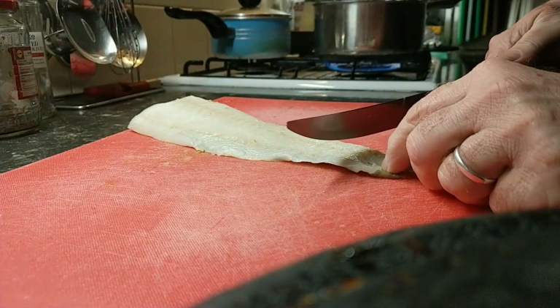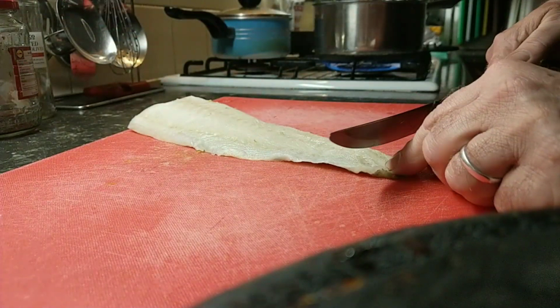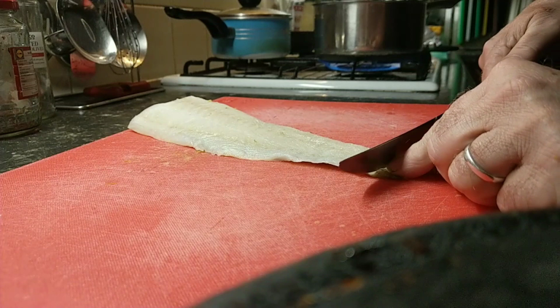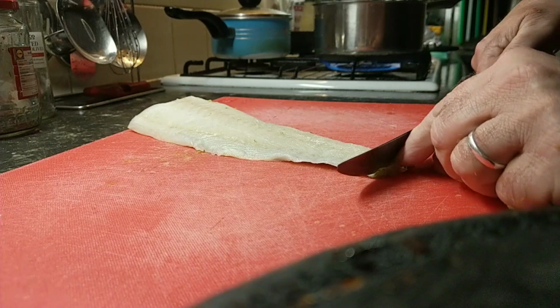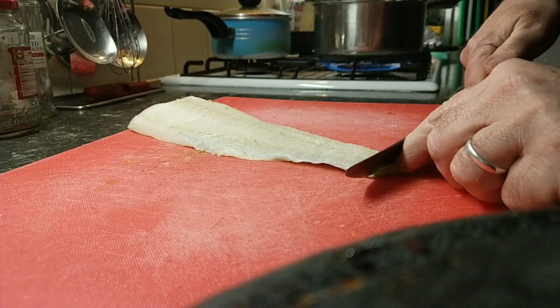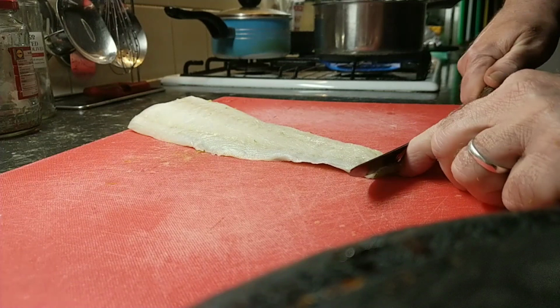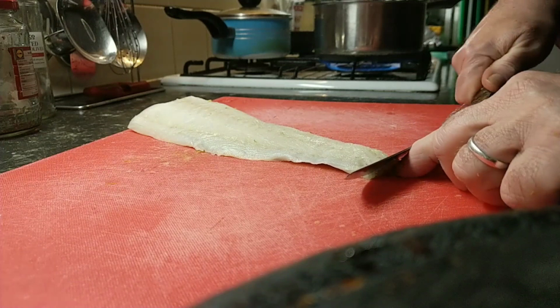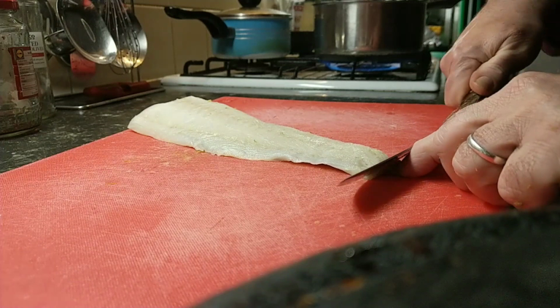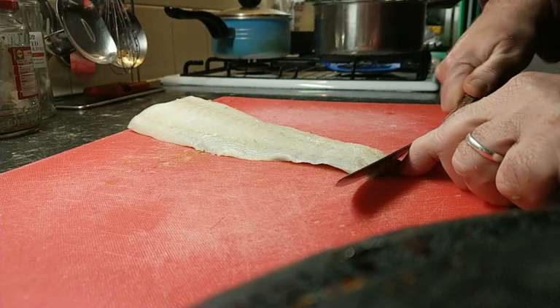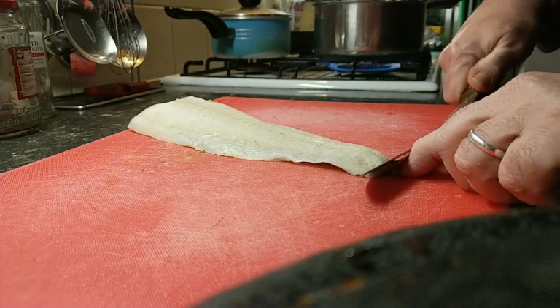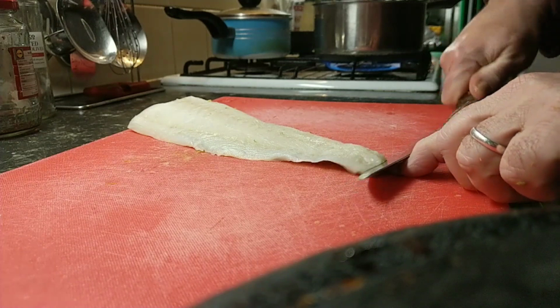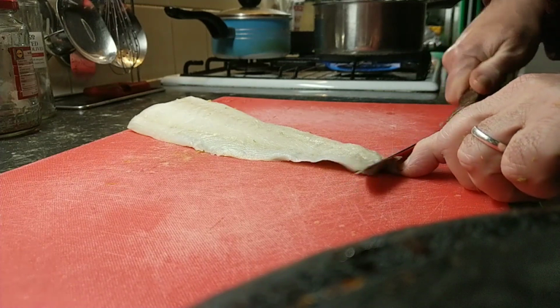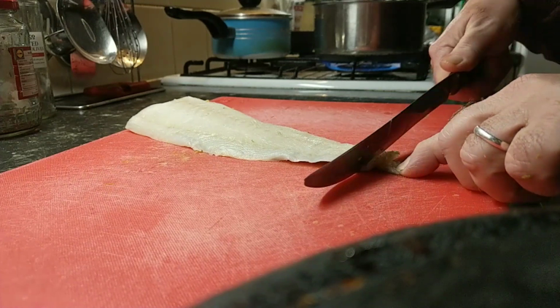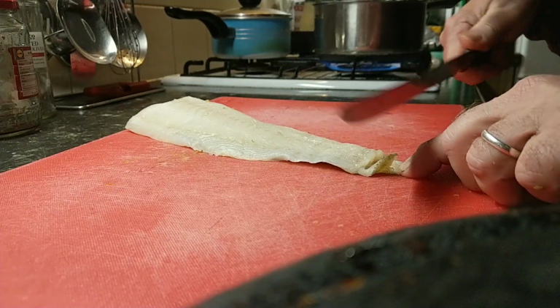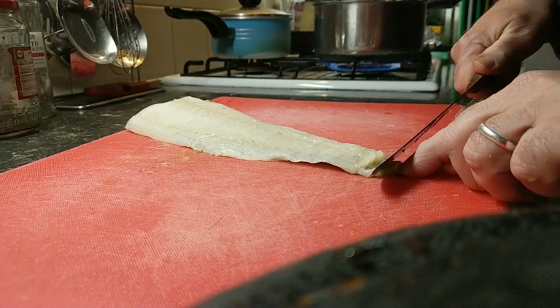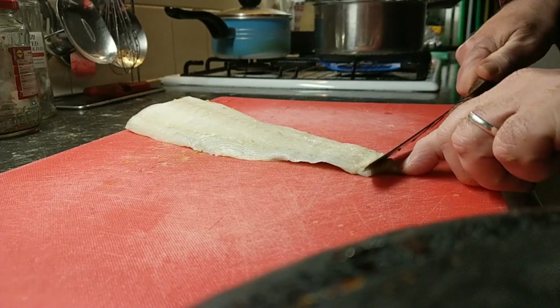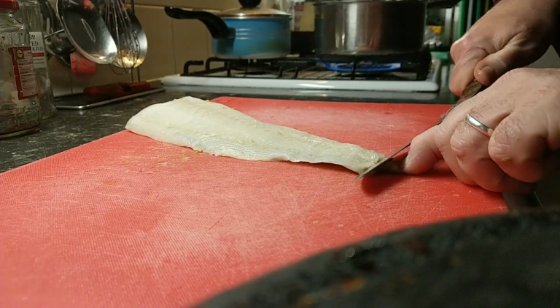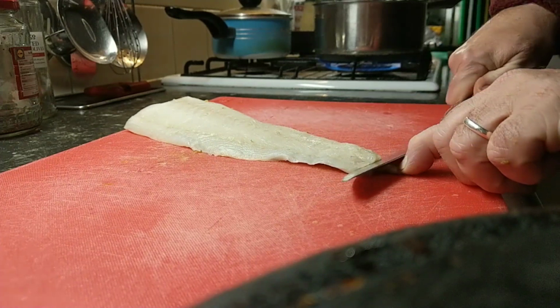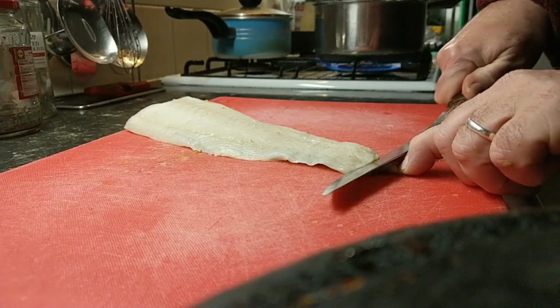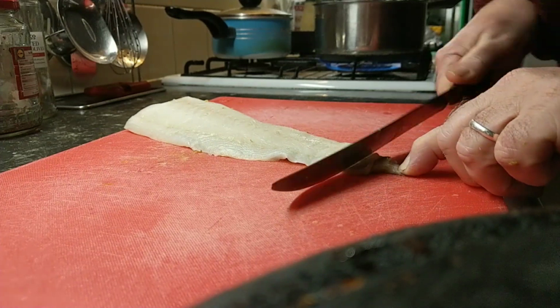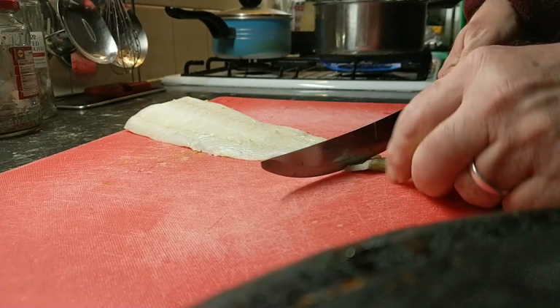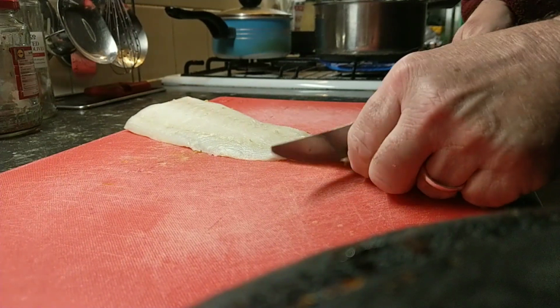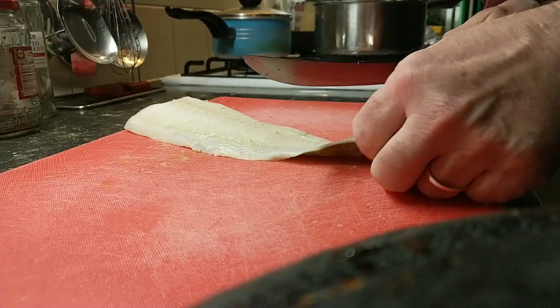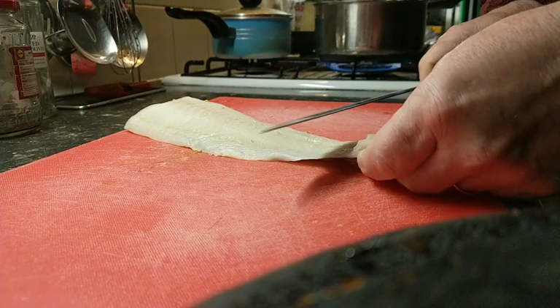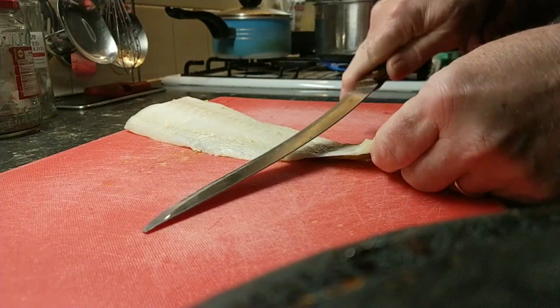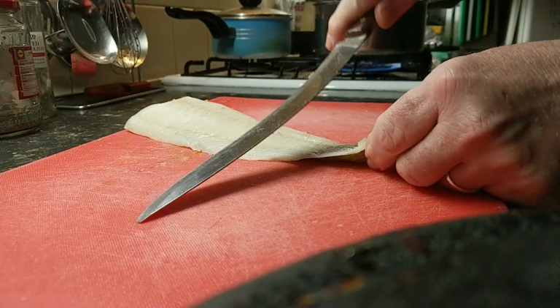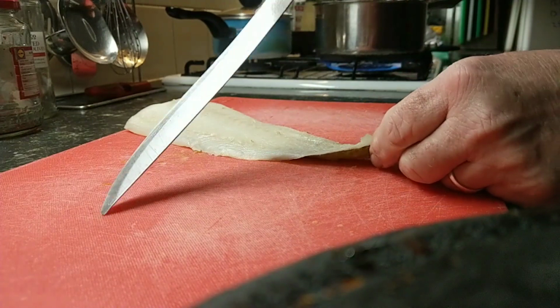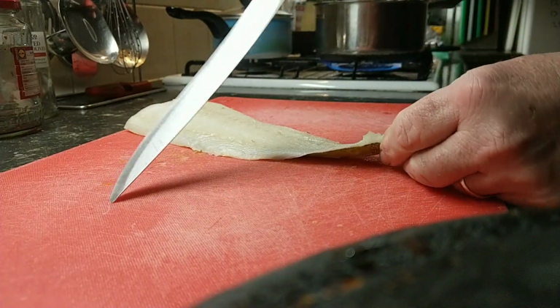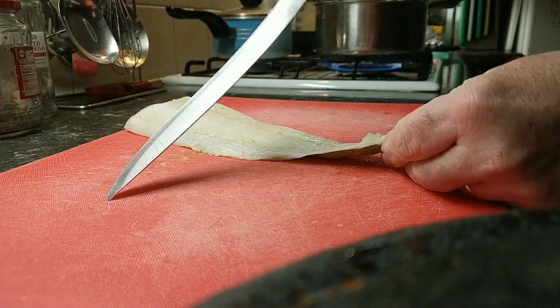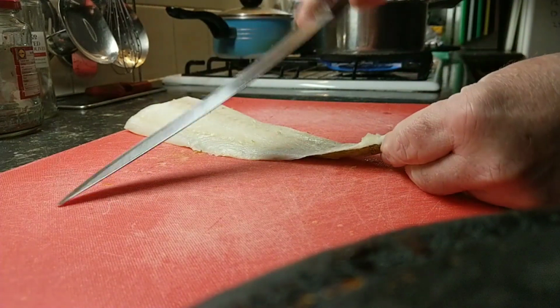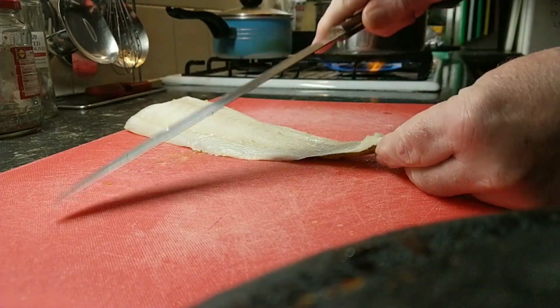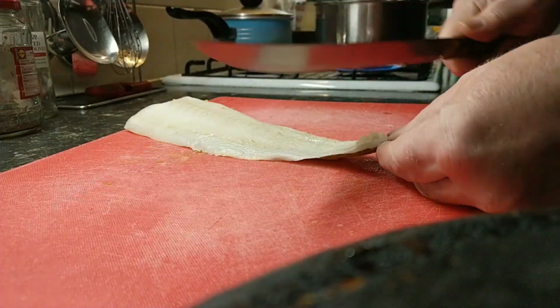Excuse the red chopping board — my blue one seems to have disappeared. You want a flexible knife, by the way.